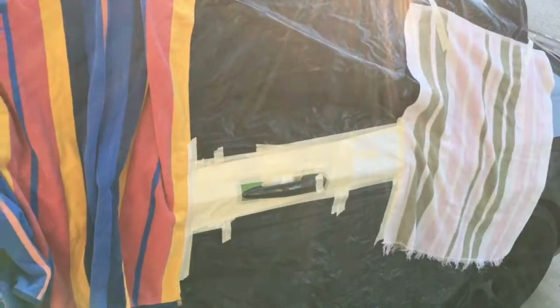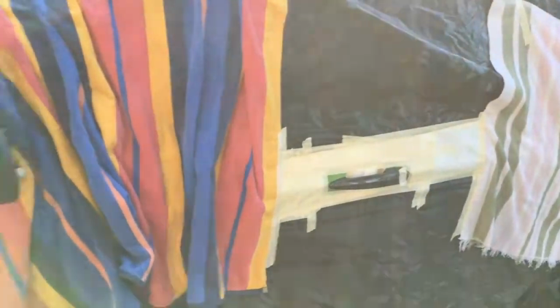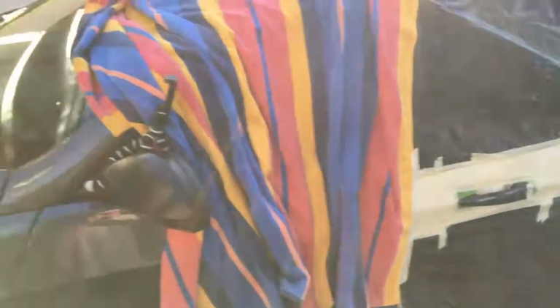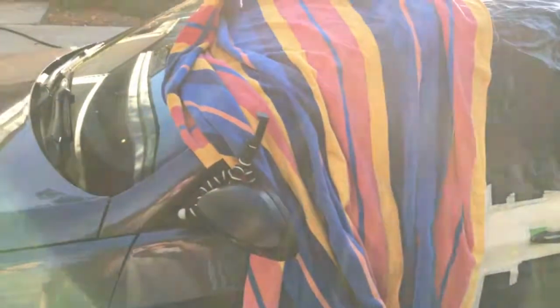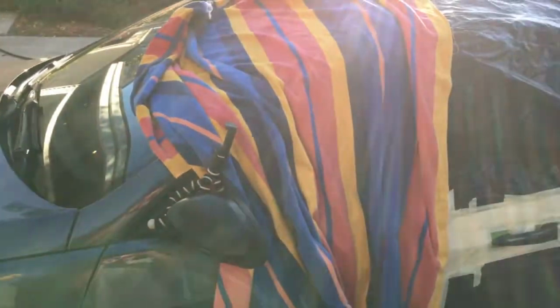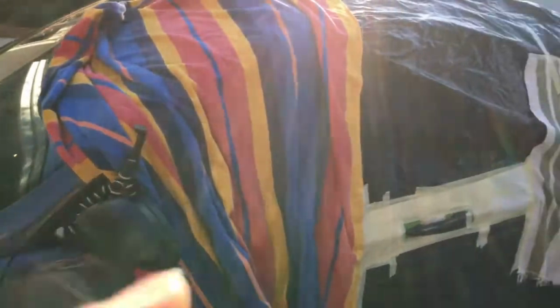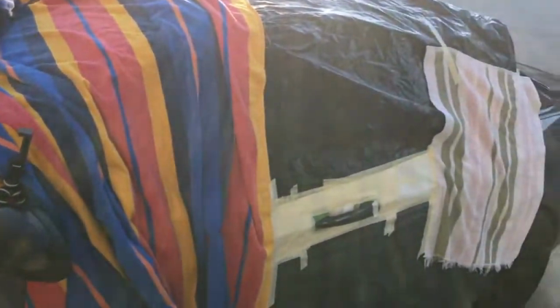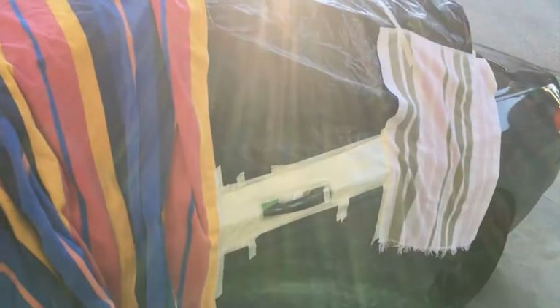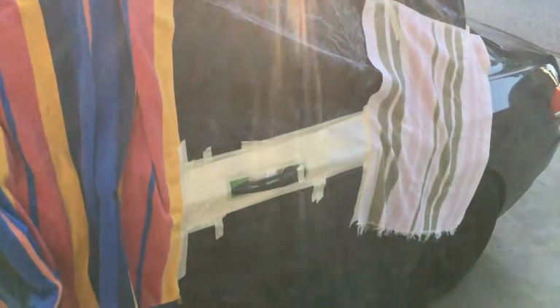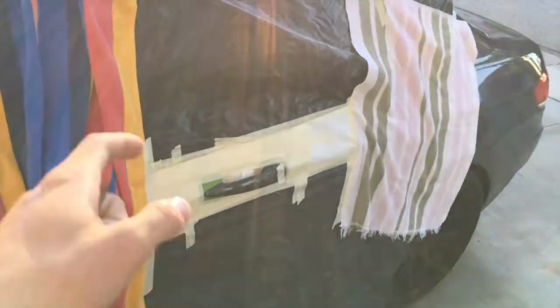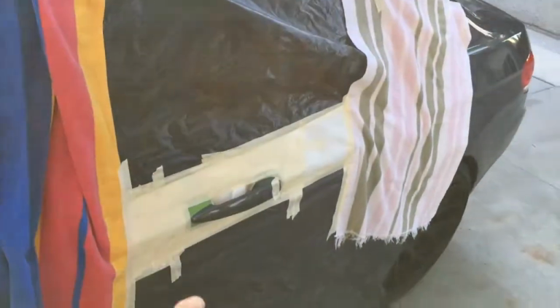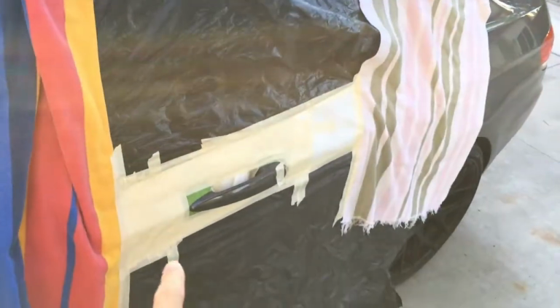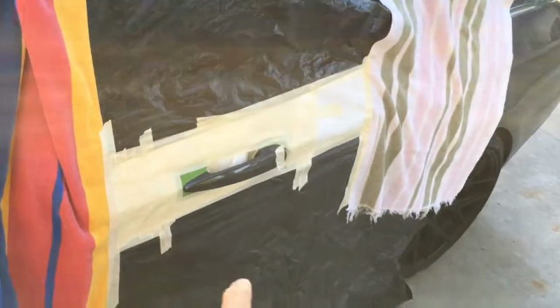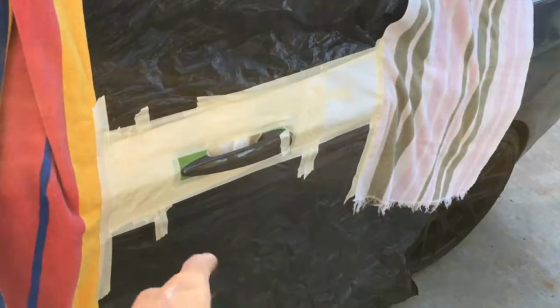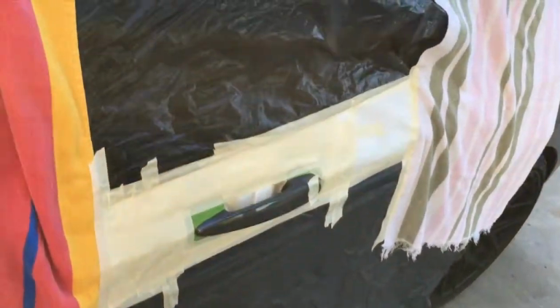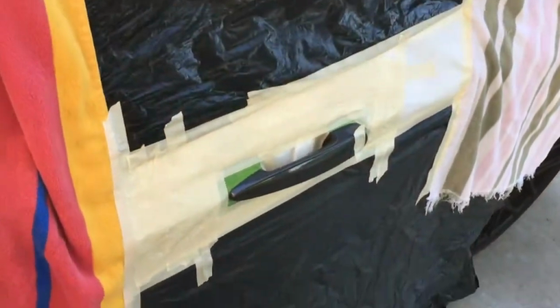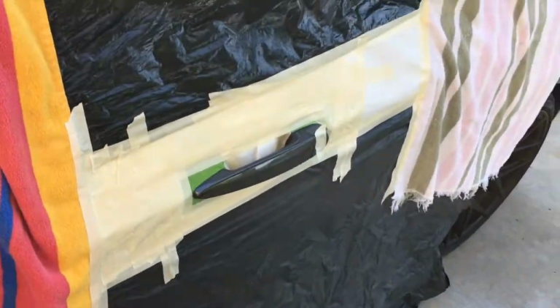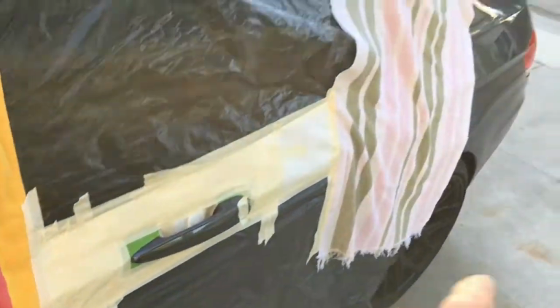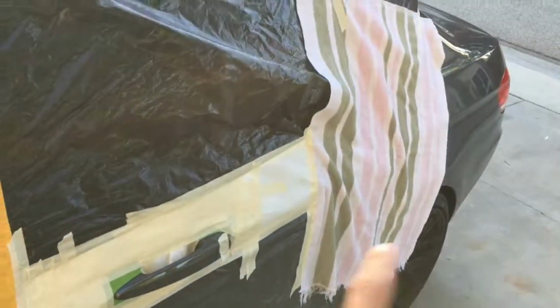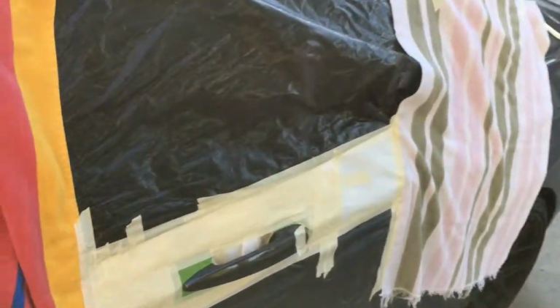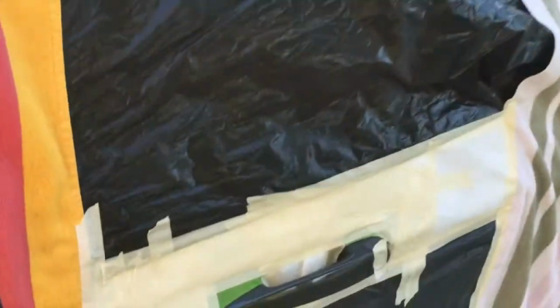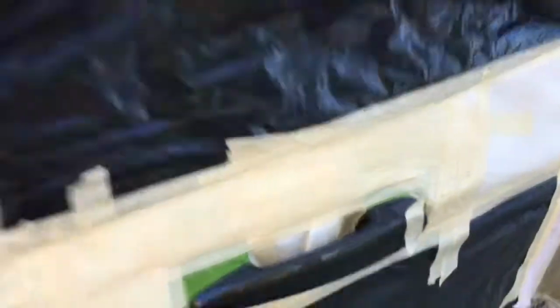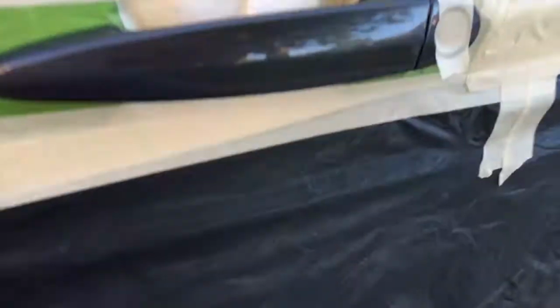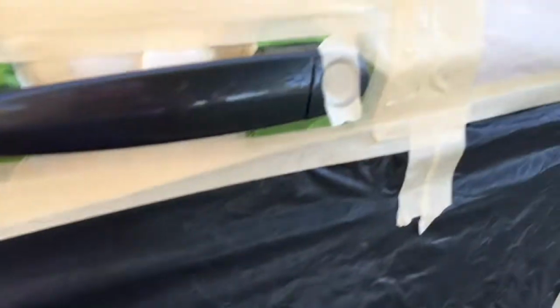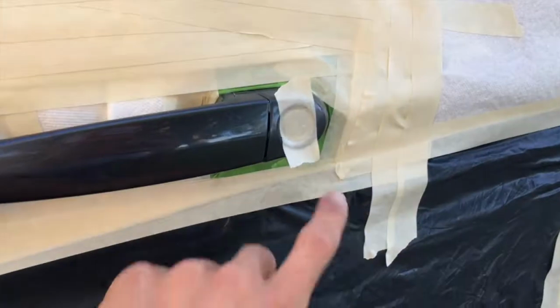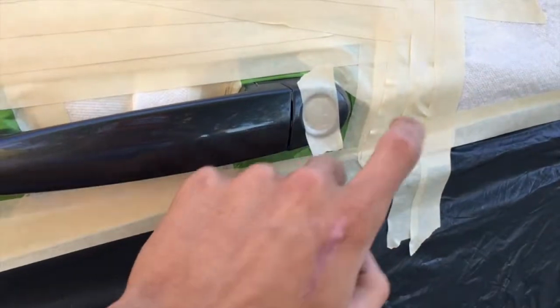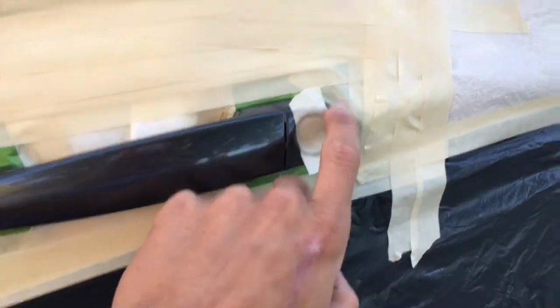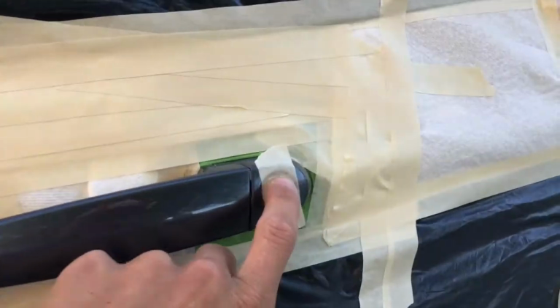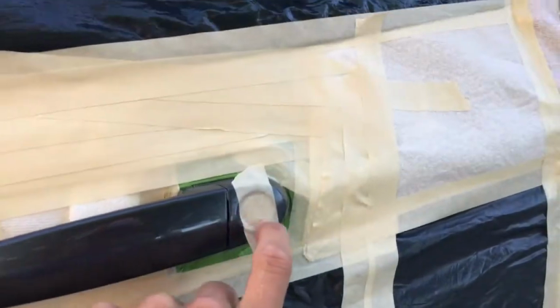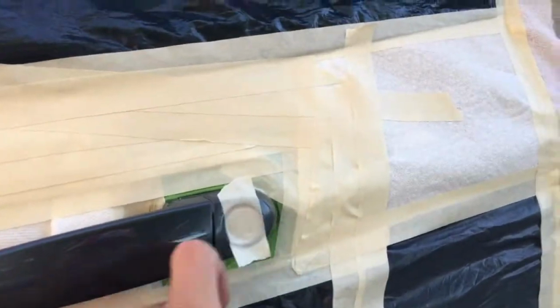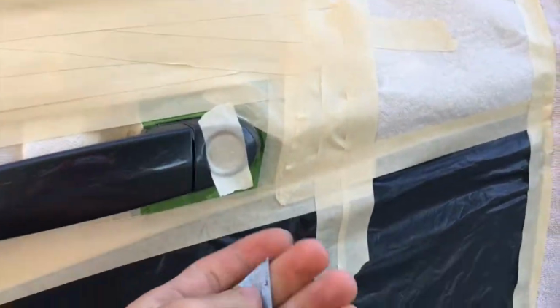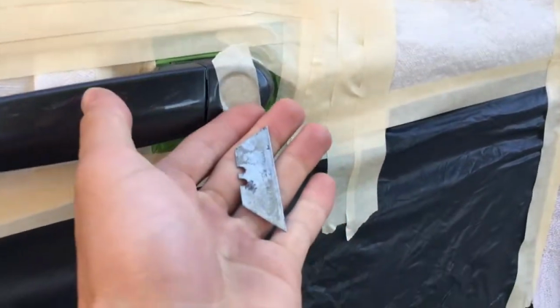The entire car is covered in towels, some trash bags, some paper towels, and some tape to prevent overspray. And then I'm going to cut out the keyhole right here with a razor blade.